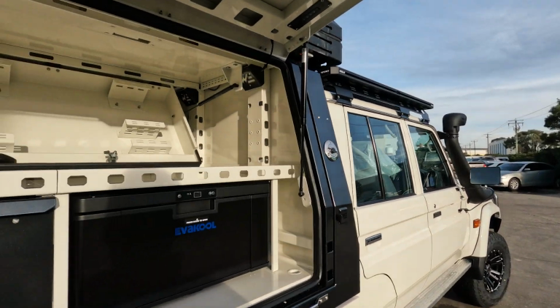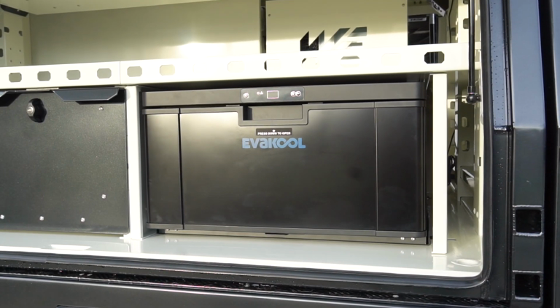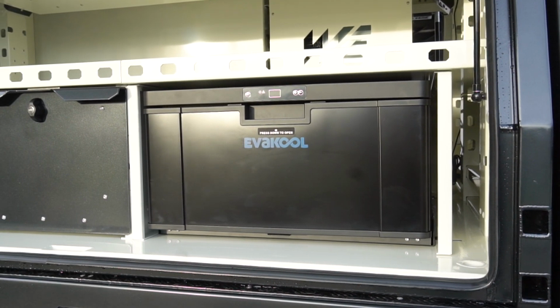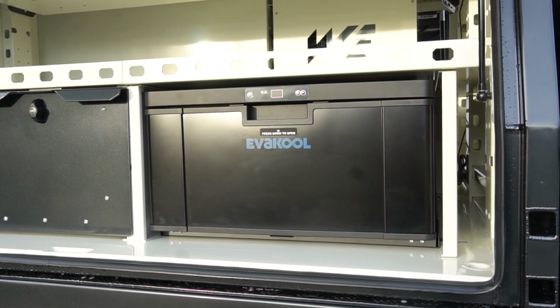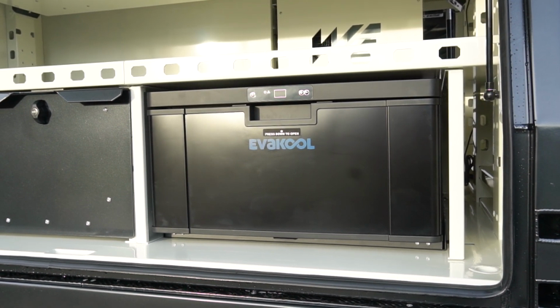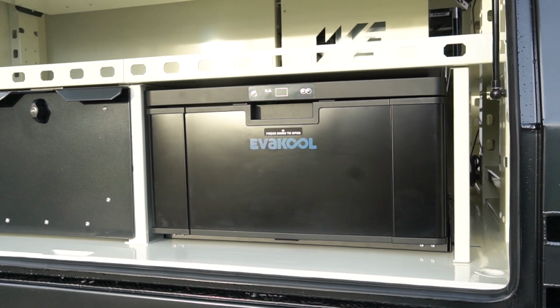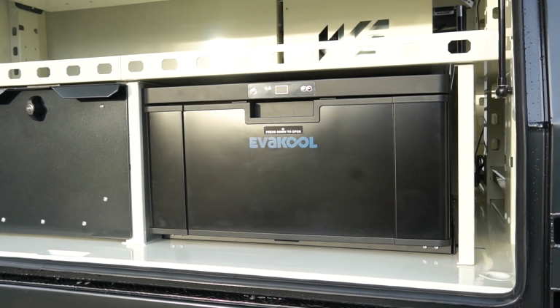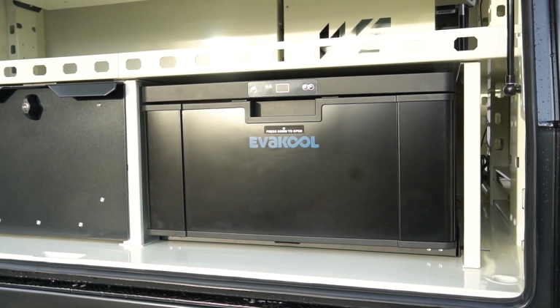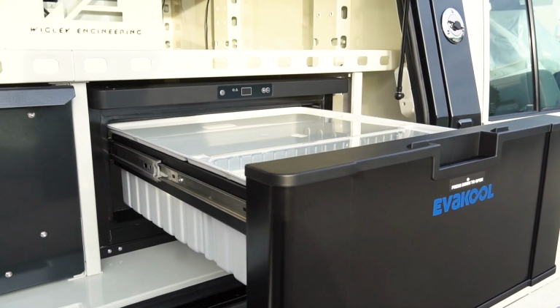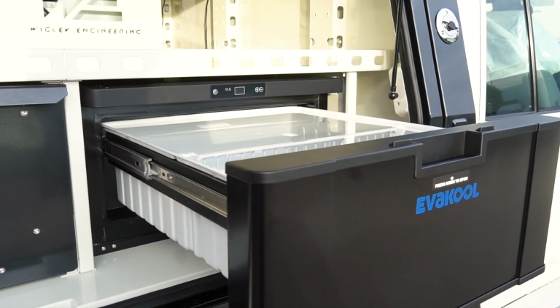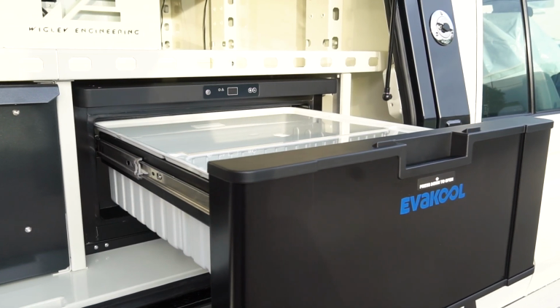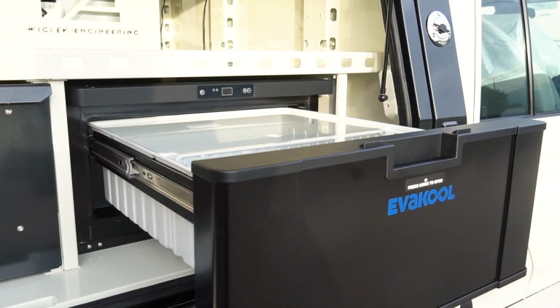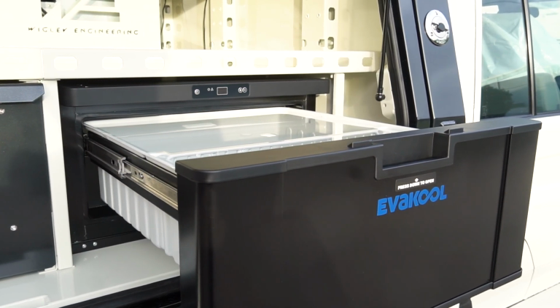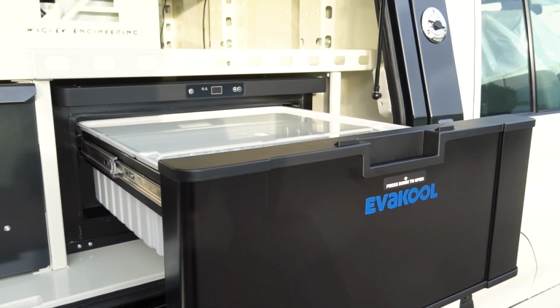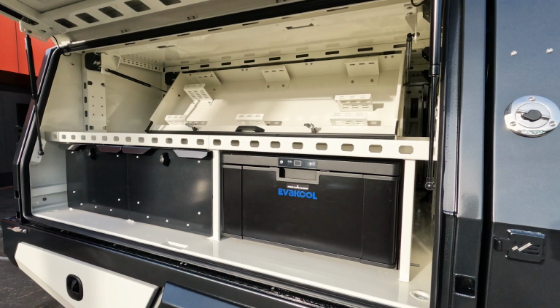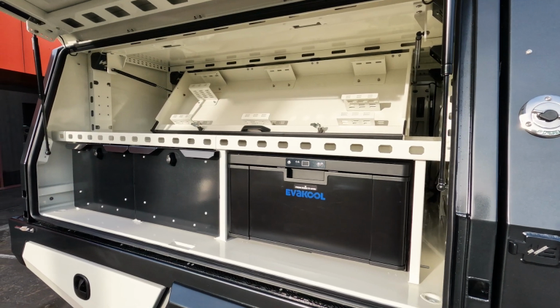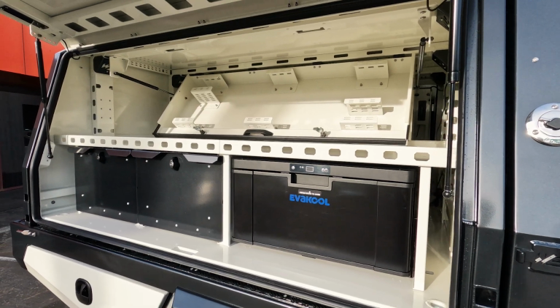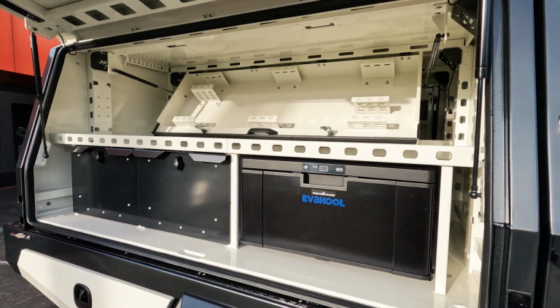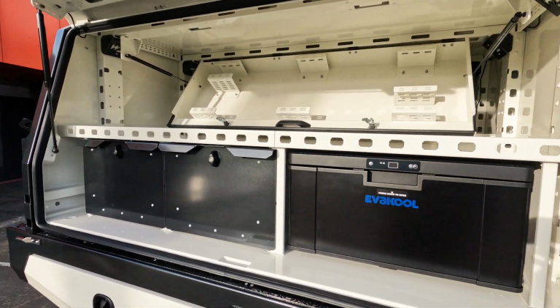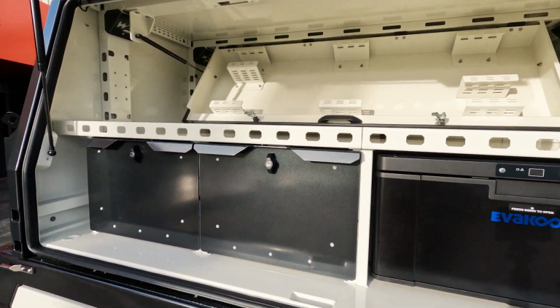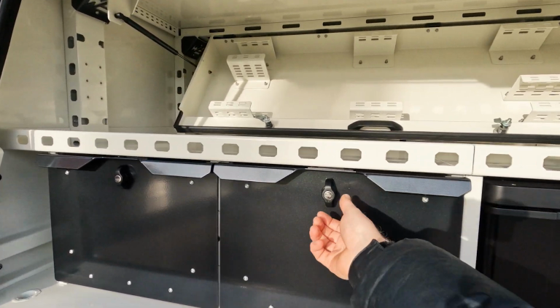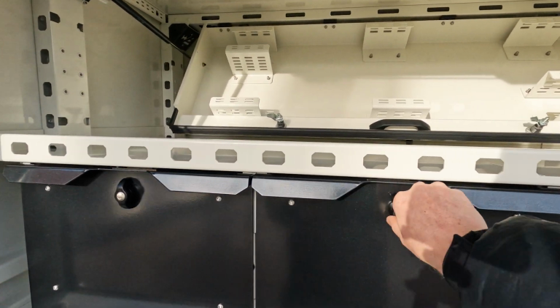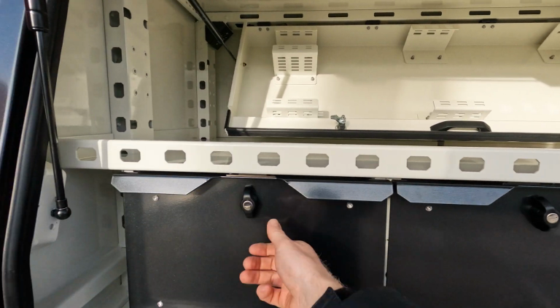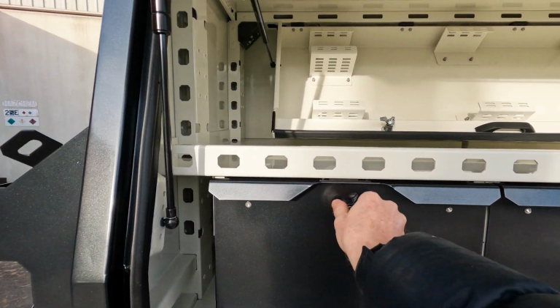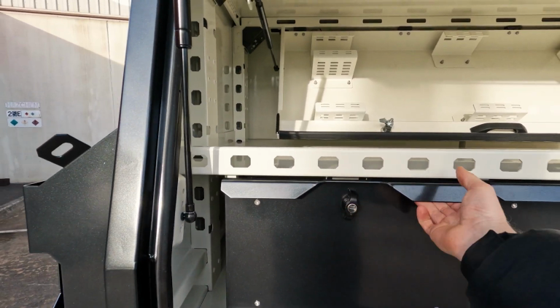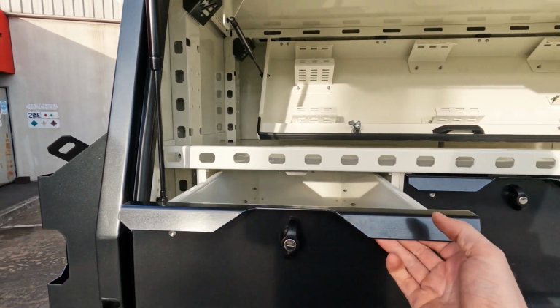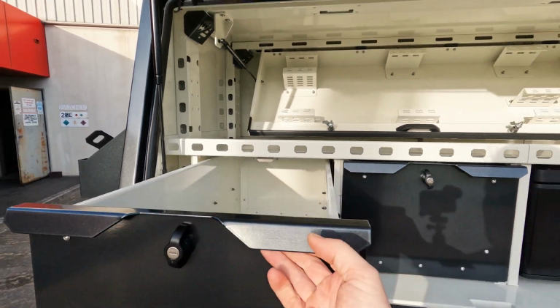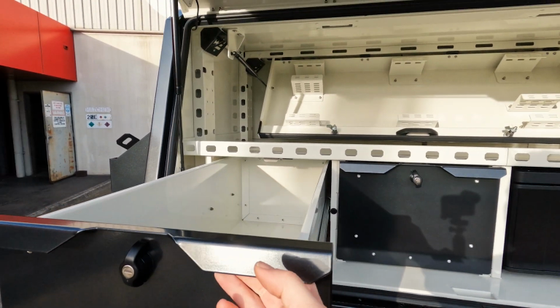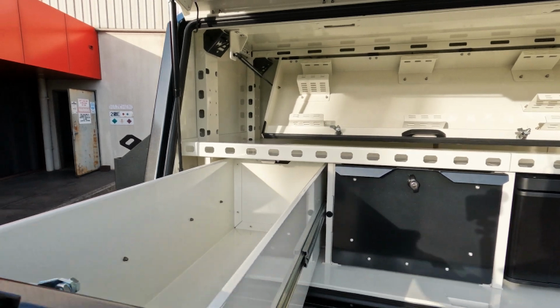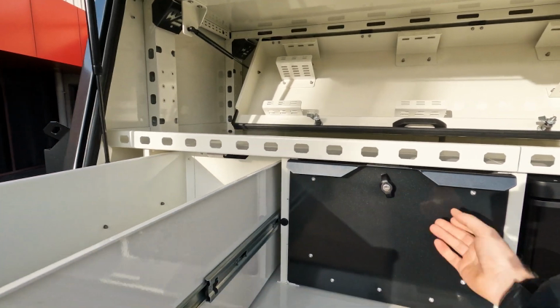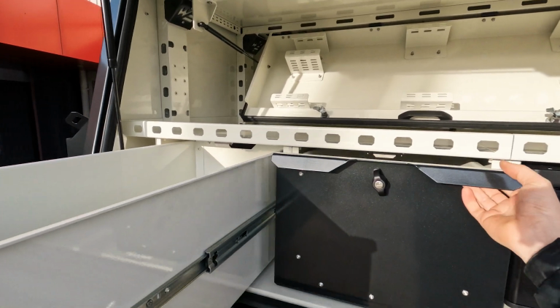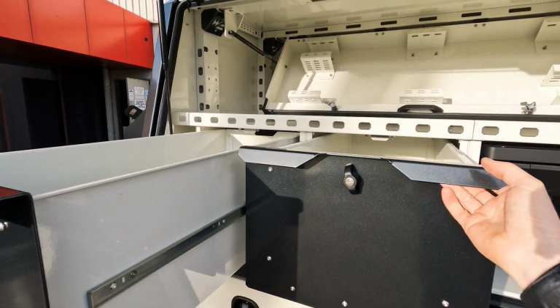Continuing on this side of the canopy, we've got a 40 litre Evercool drawer fridge — quite popular when this side of the car is used for more of your storage. Then you've got your twin drawer system as always. Lots of storage in here.